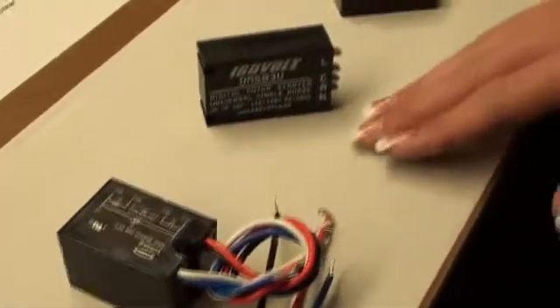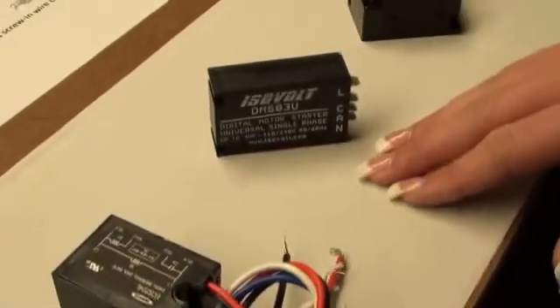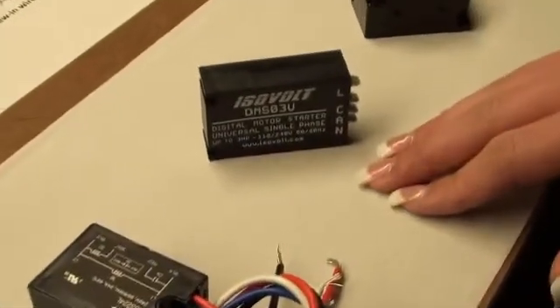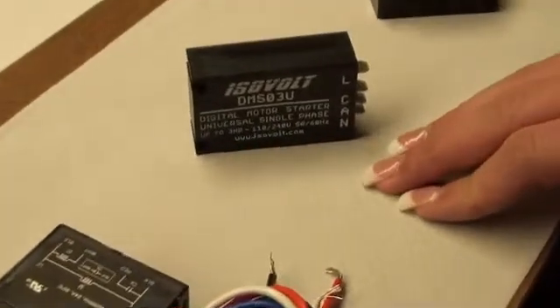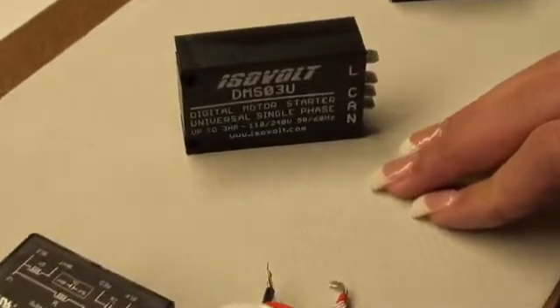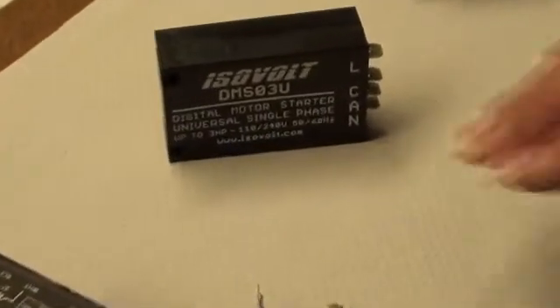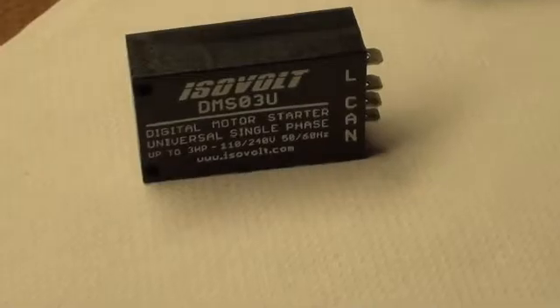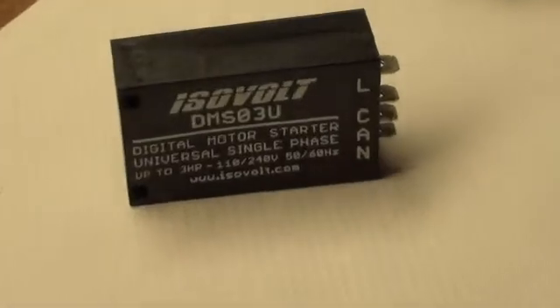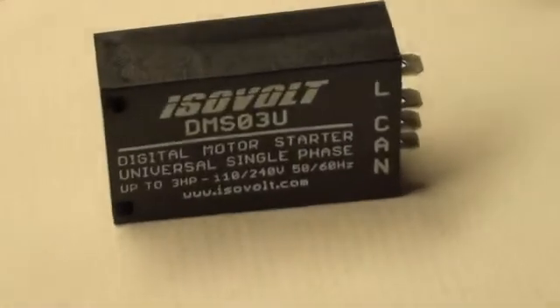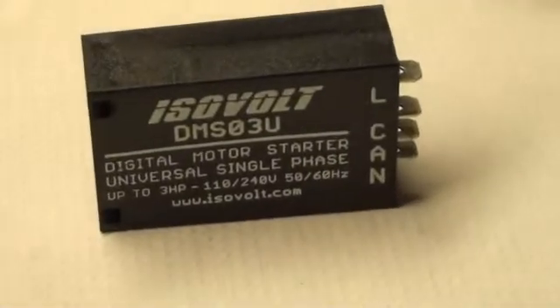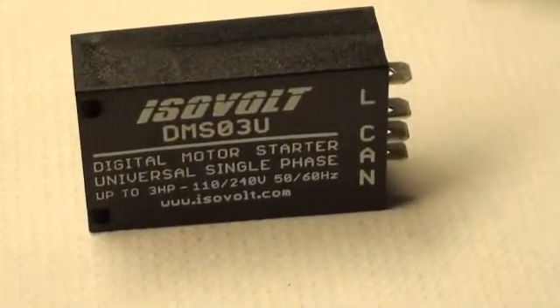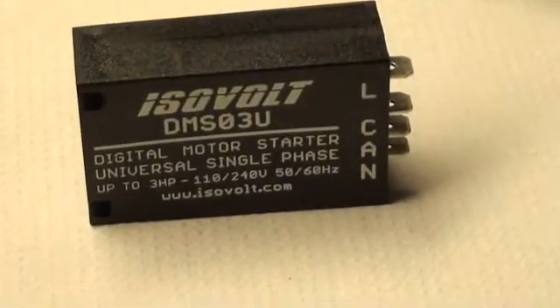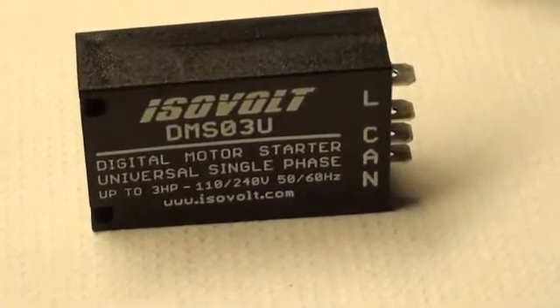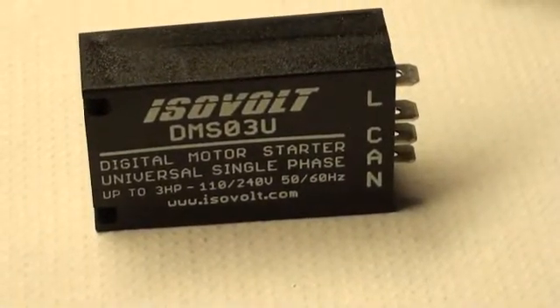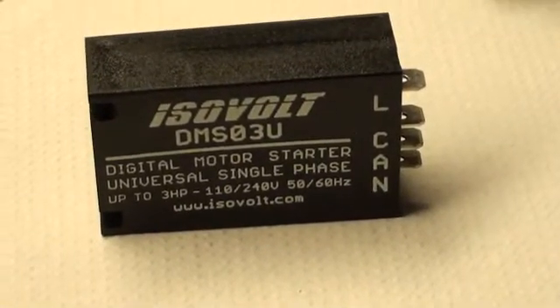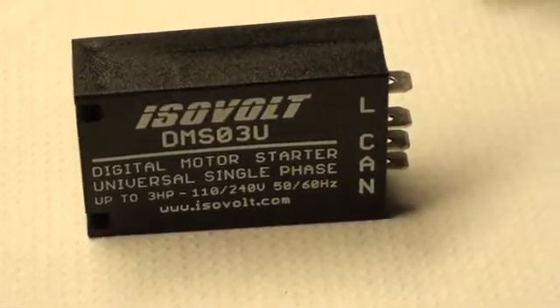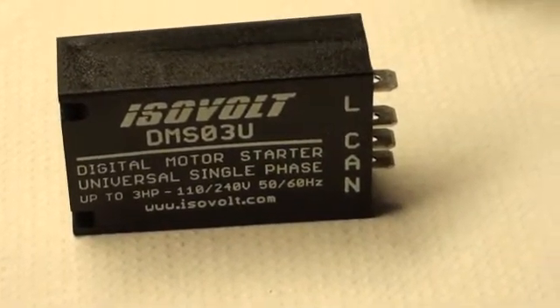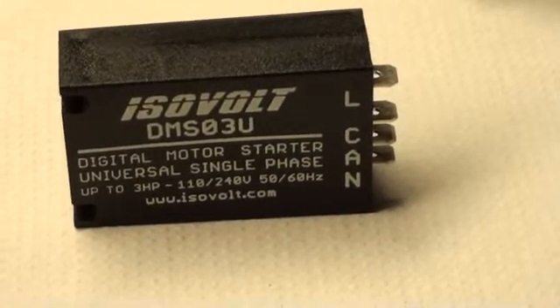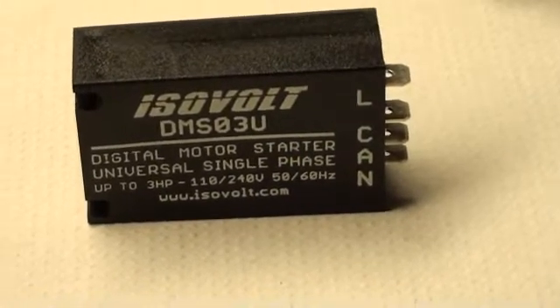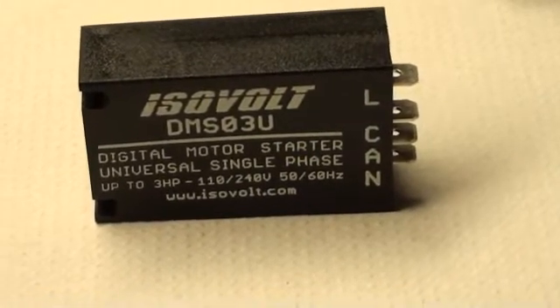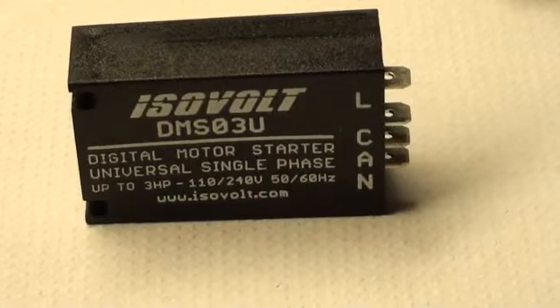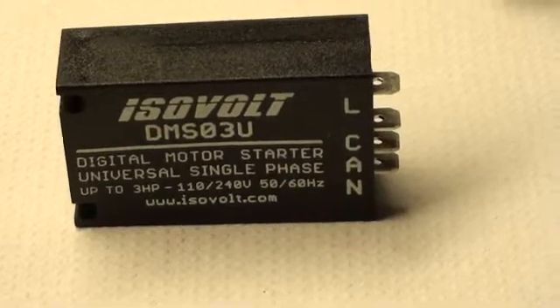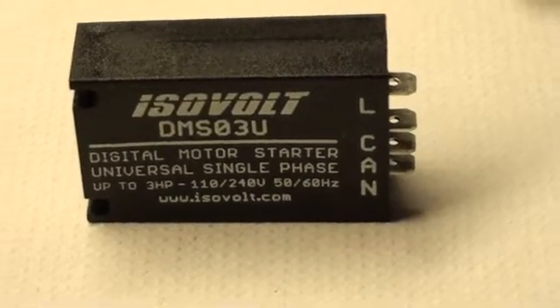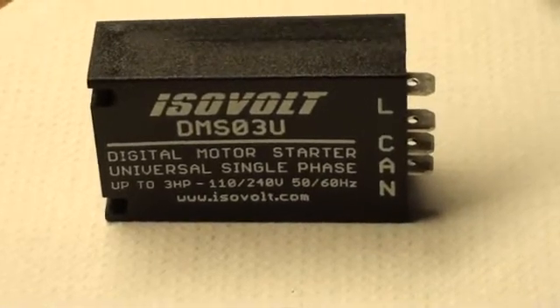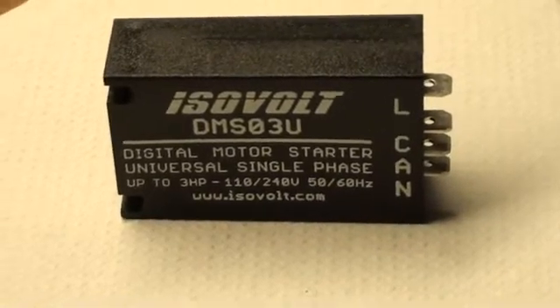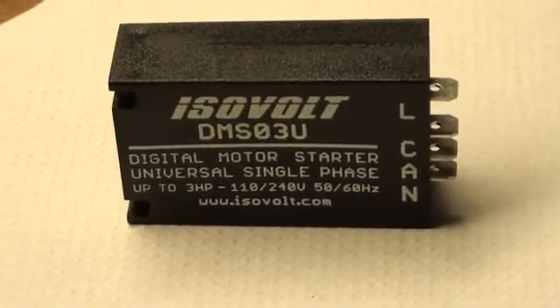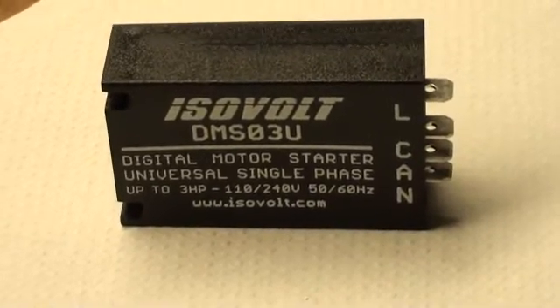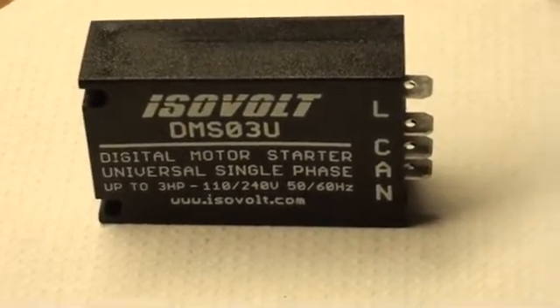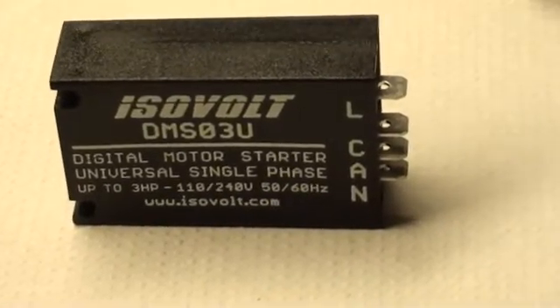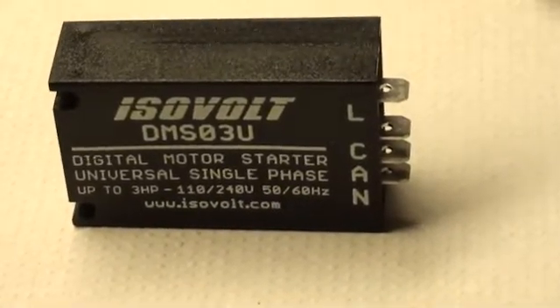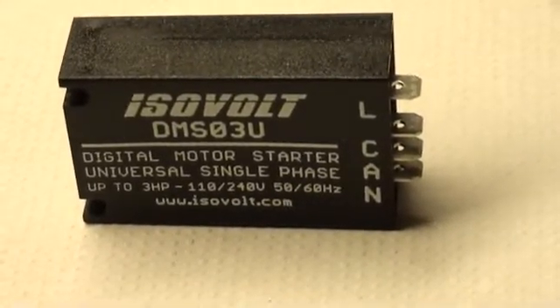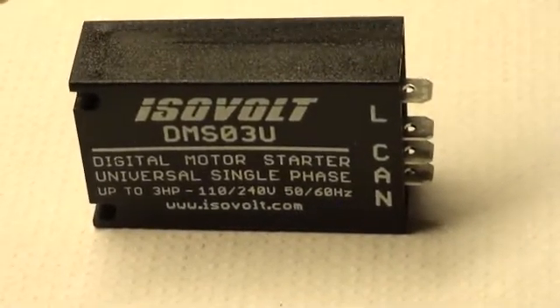Here is a model DMS-03U, up to 3 horsepower, 110 and 240 volts, with push-in quick connect terminals coming out the side.